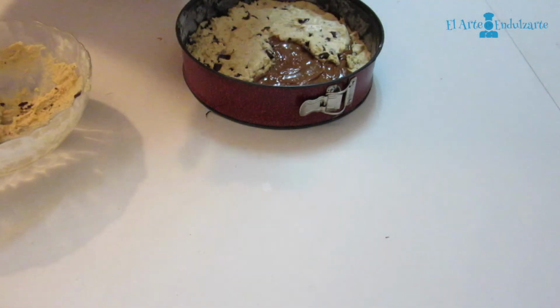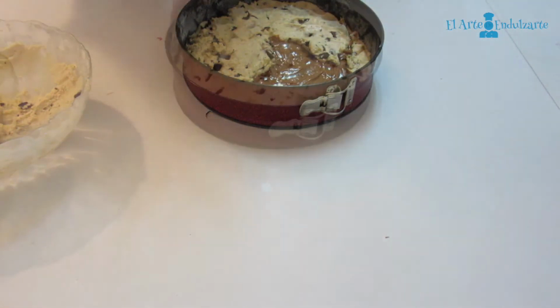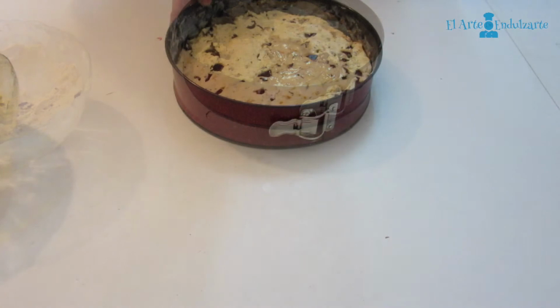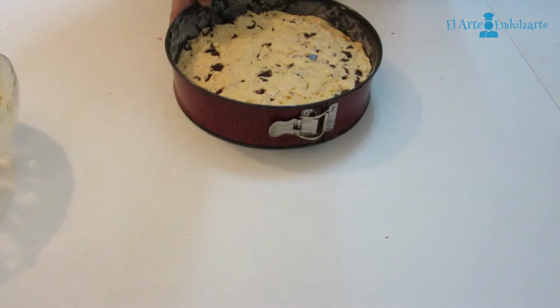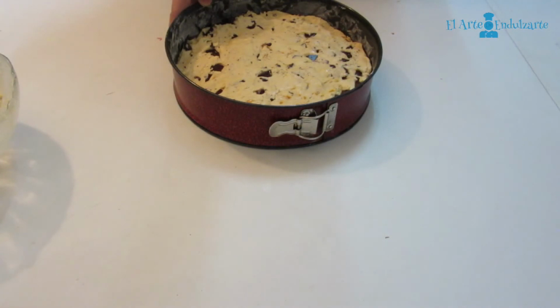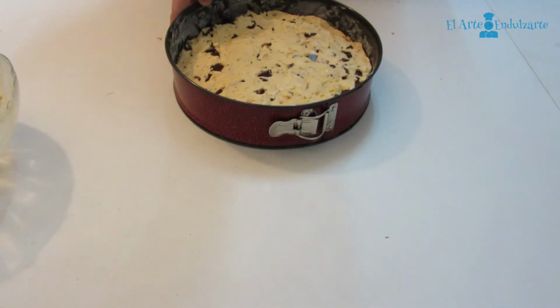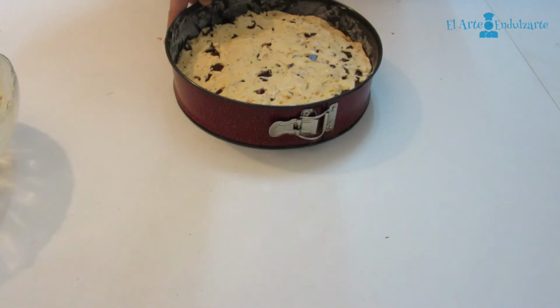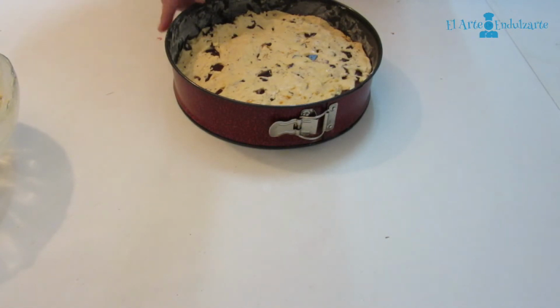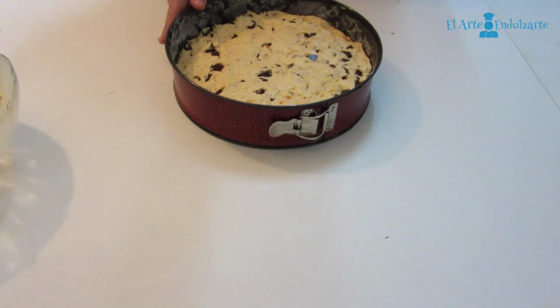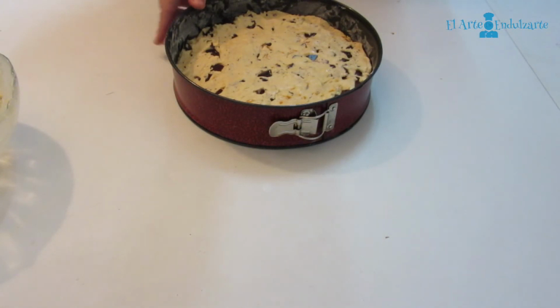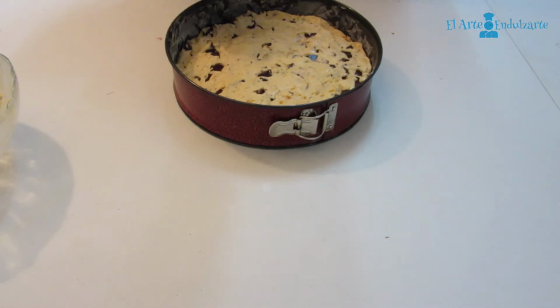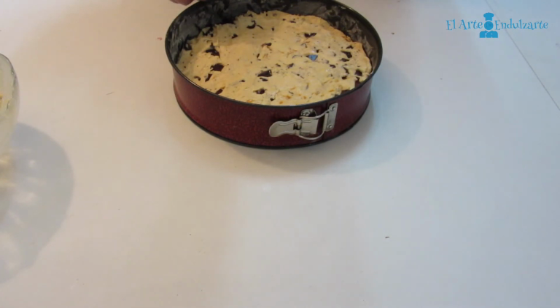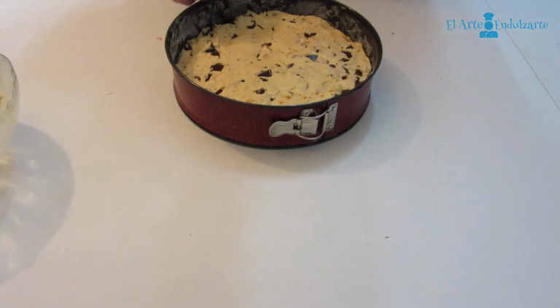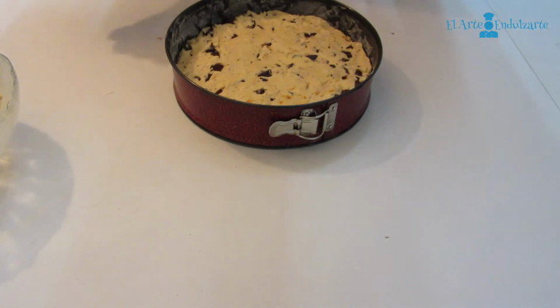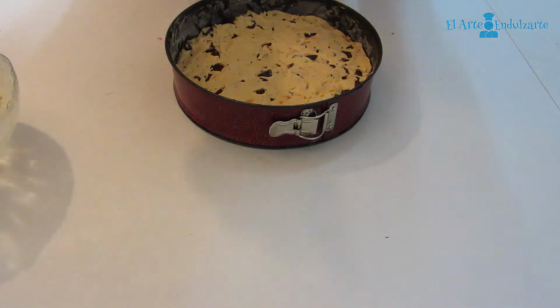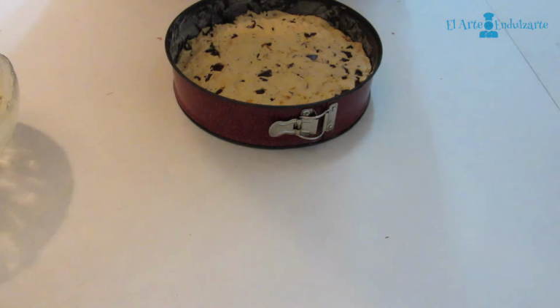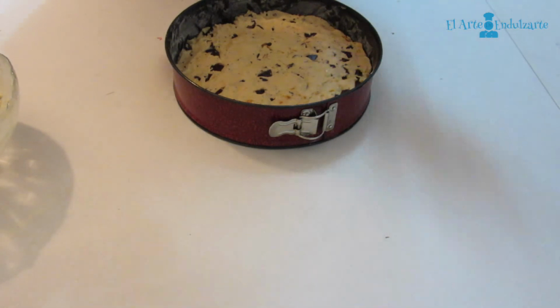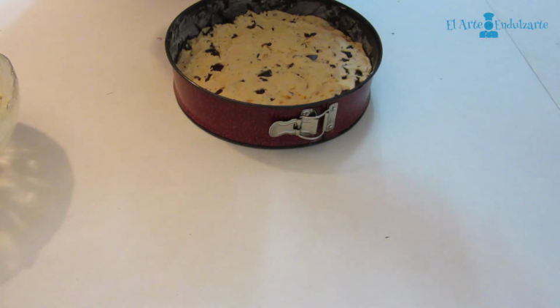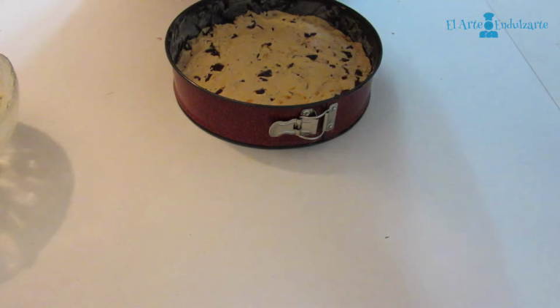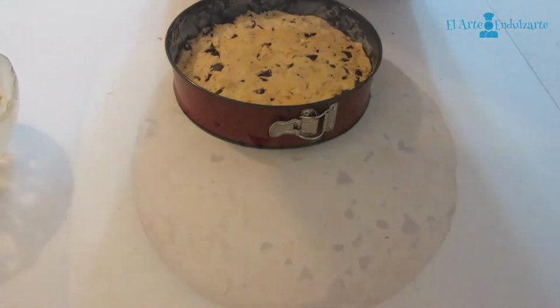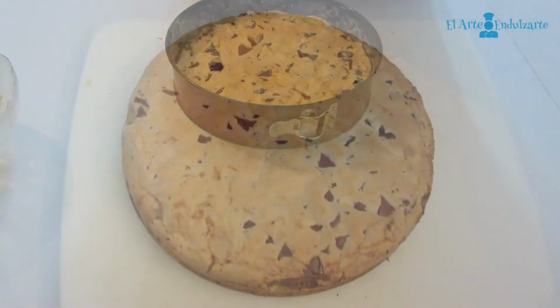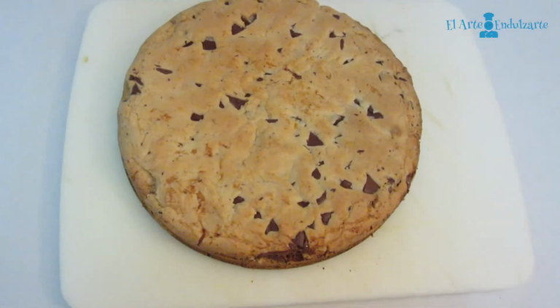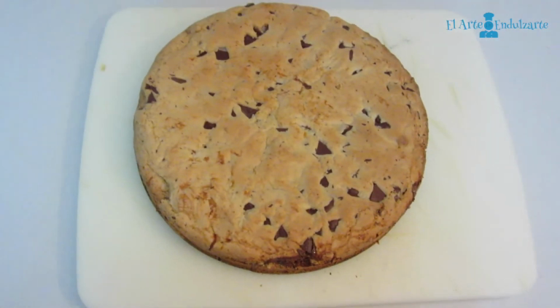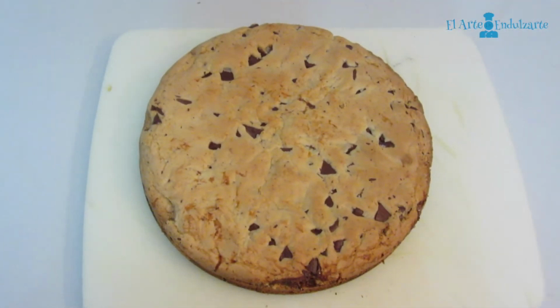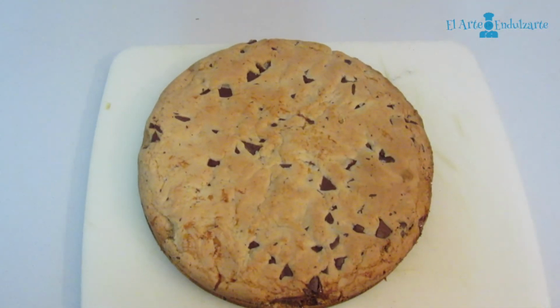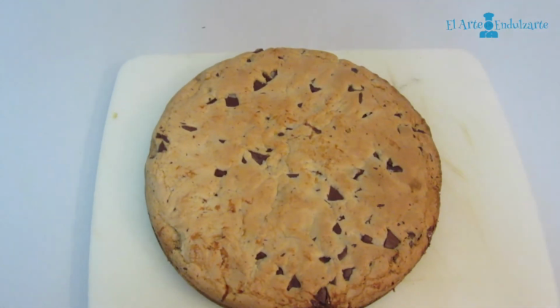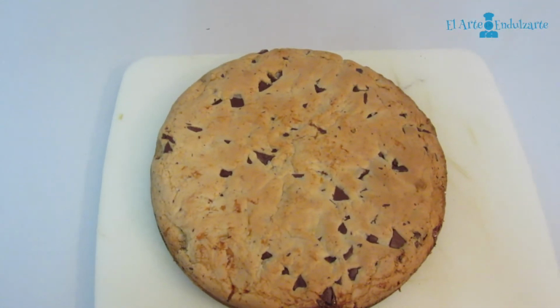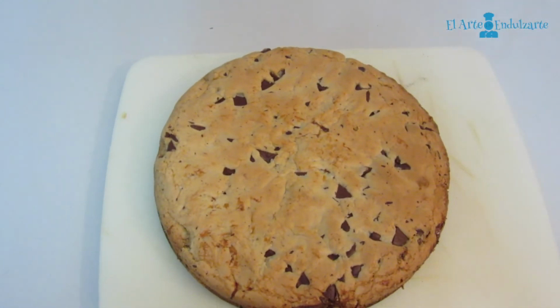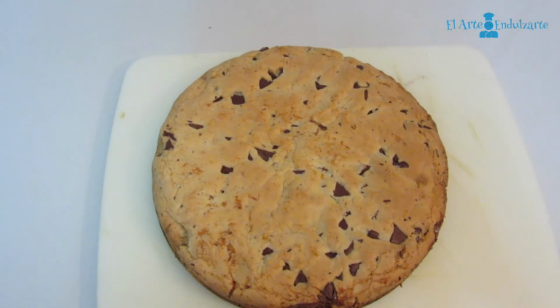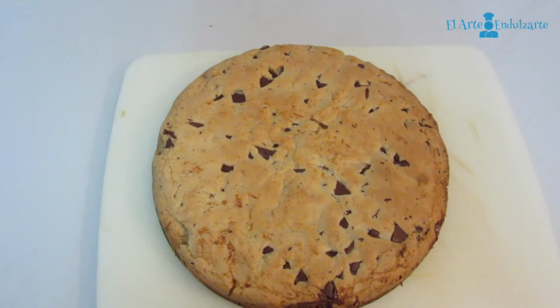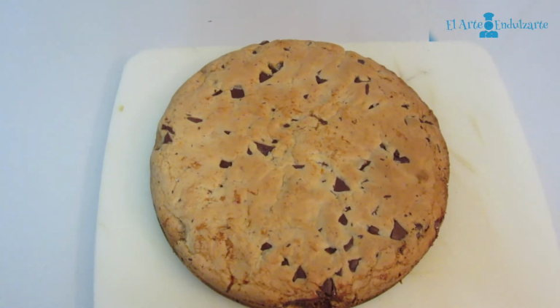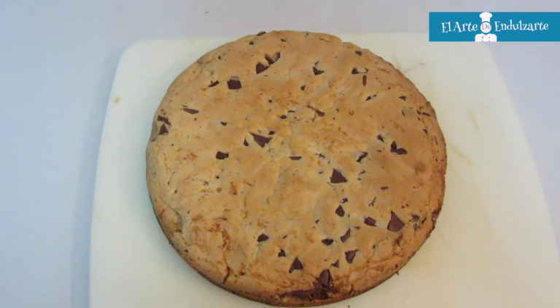Now we are going to put this in the oven at 180 degrees, about 25 to 35 minutes. After that, we have here our mega cookie. I hope you like it.